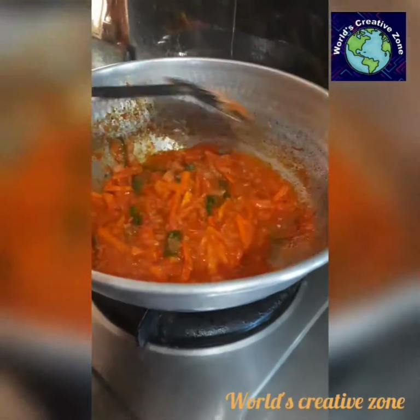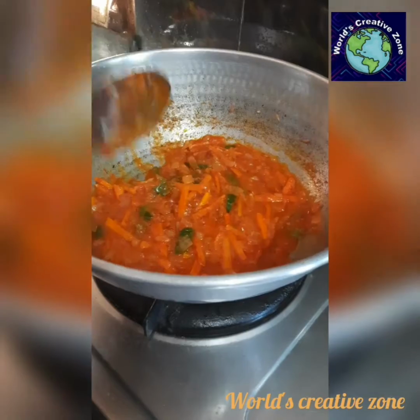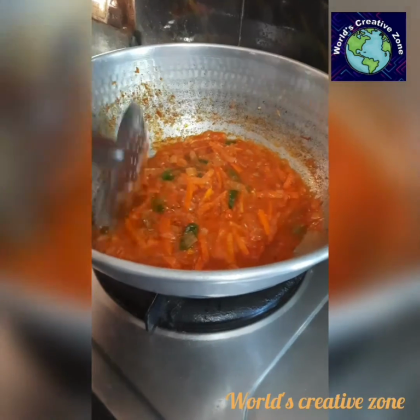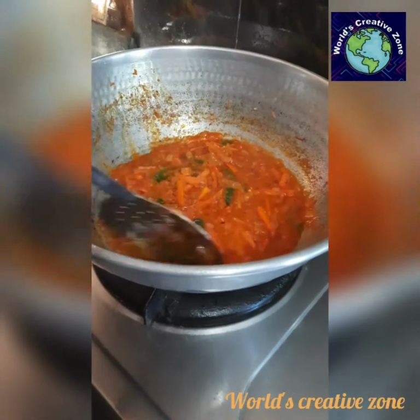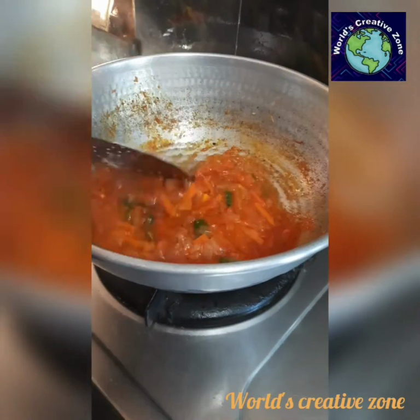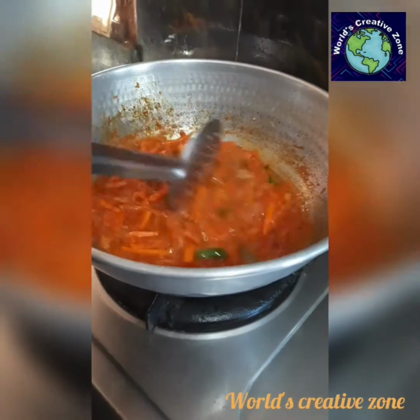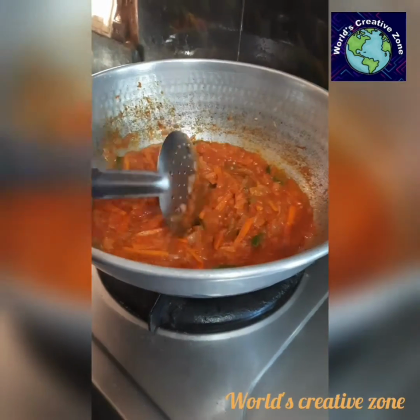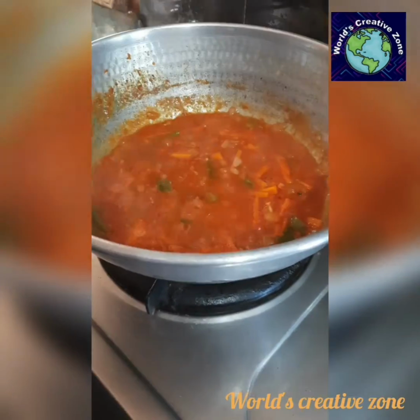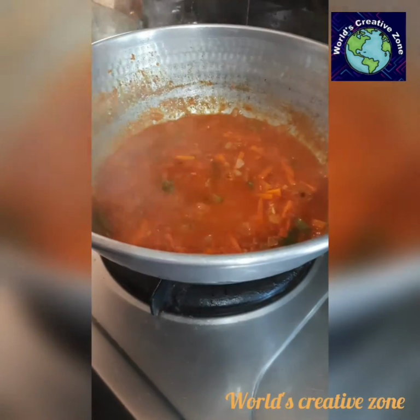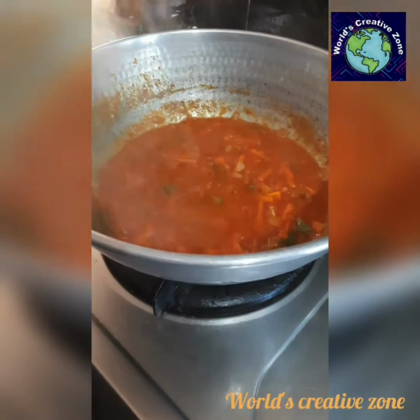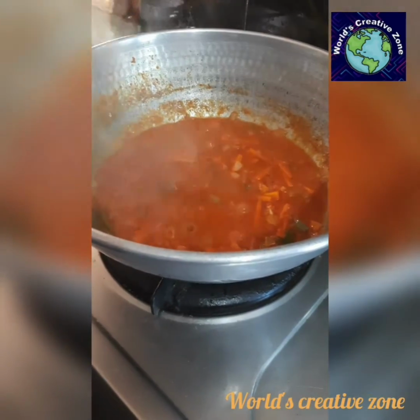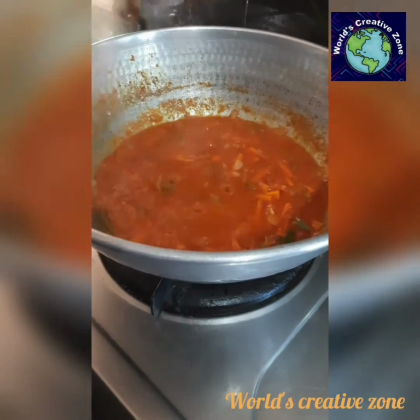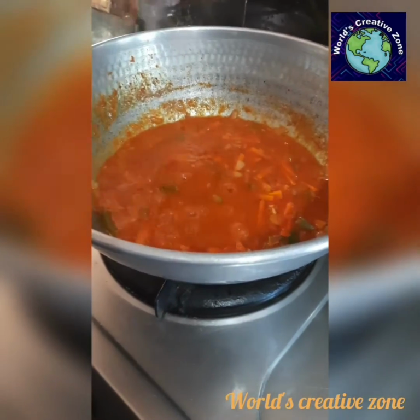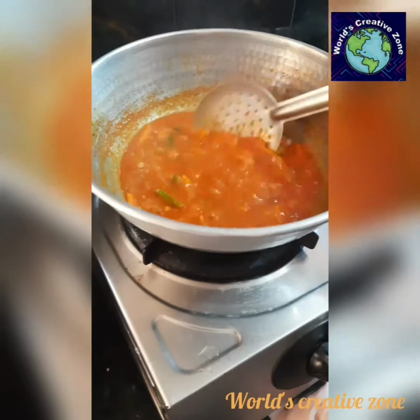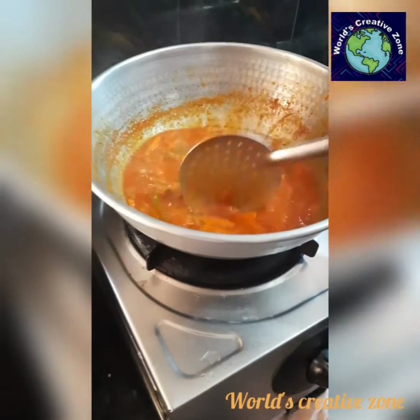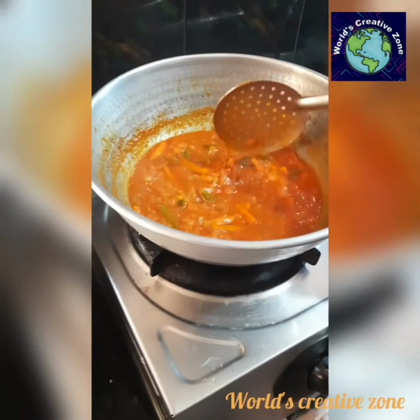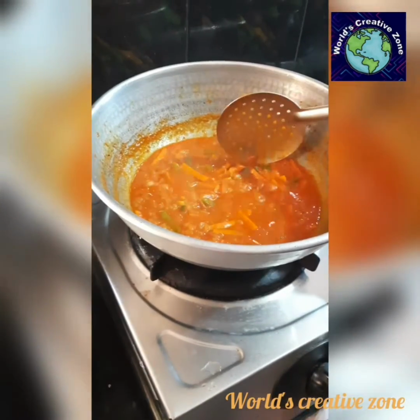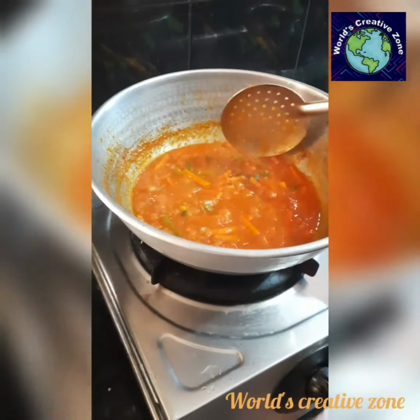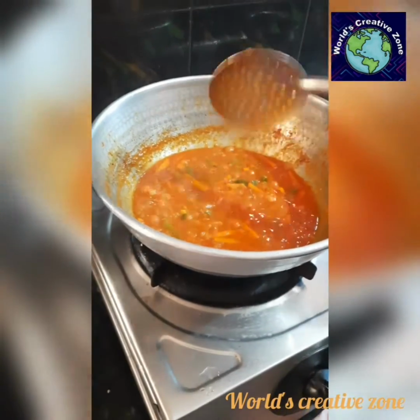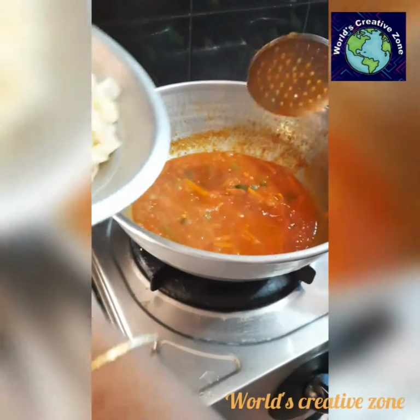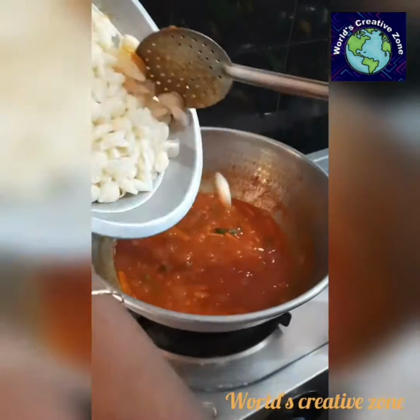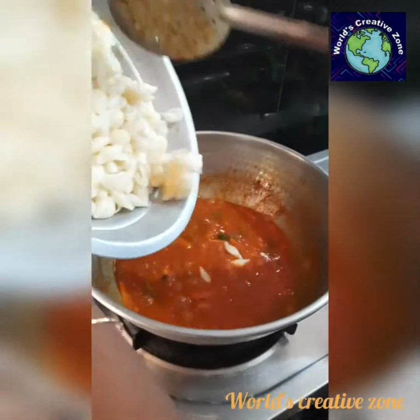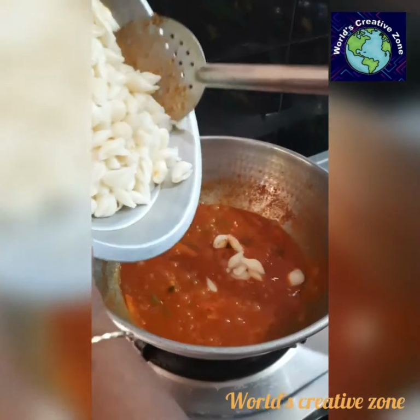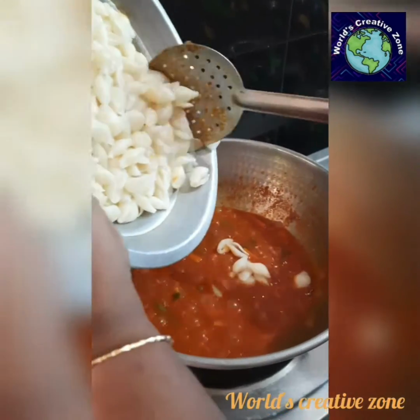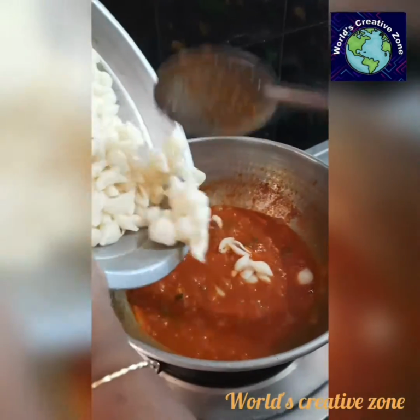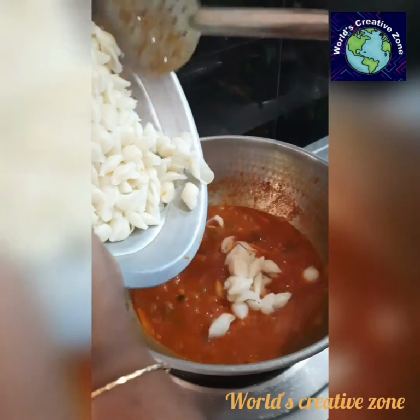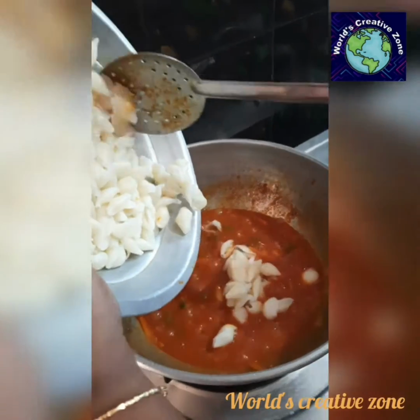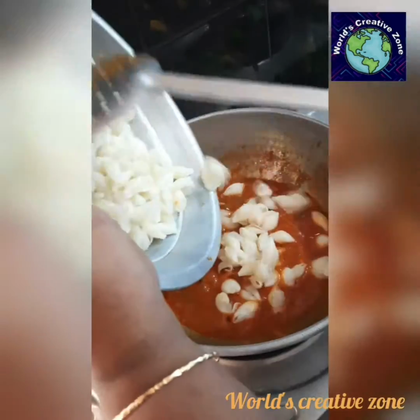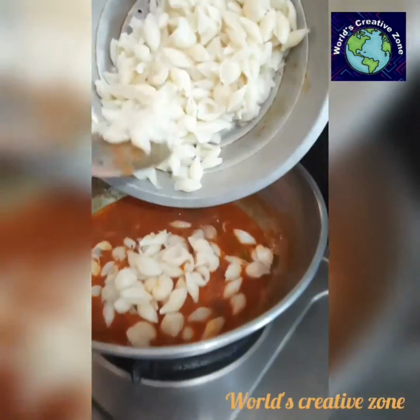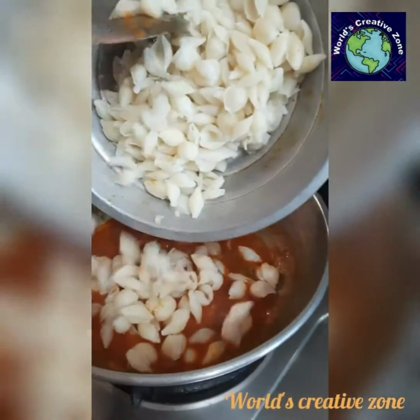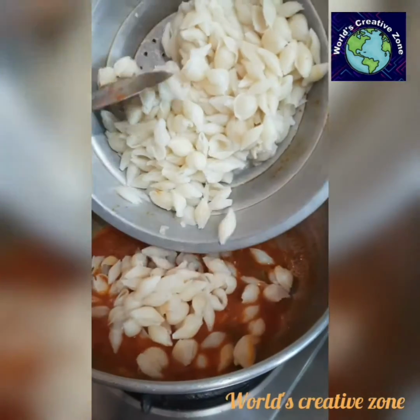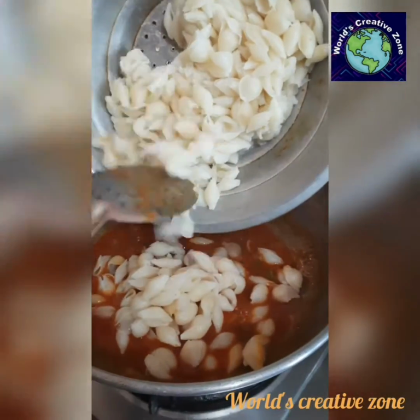Put the pasta in the water and add it. Add the pasta in the sauce. Add the masala in the sauce.